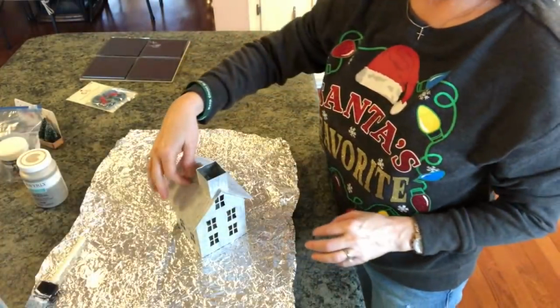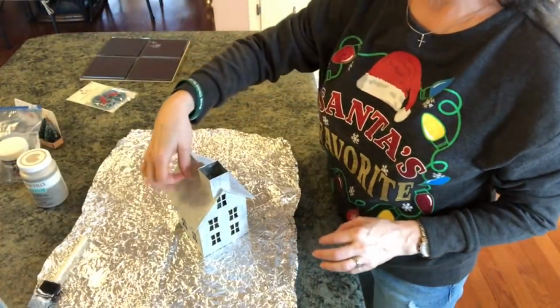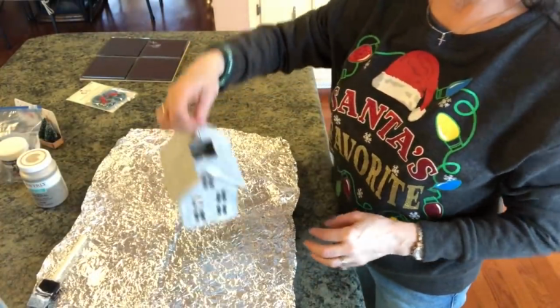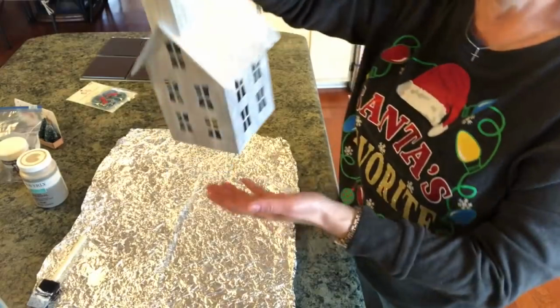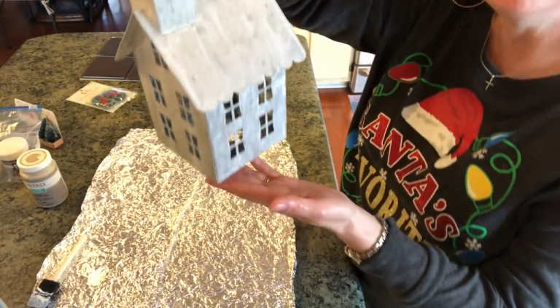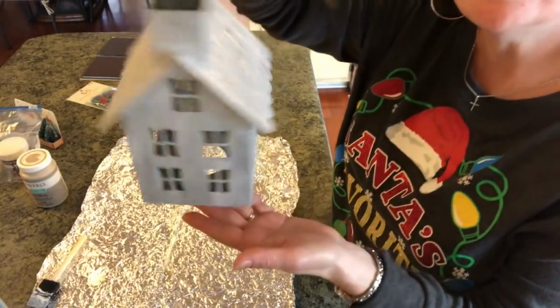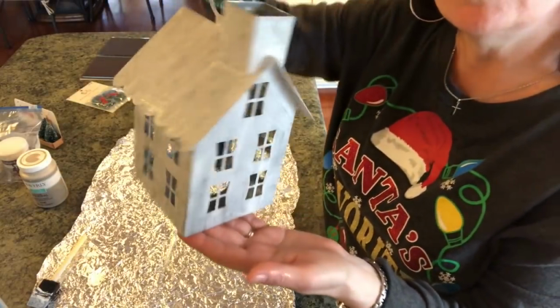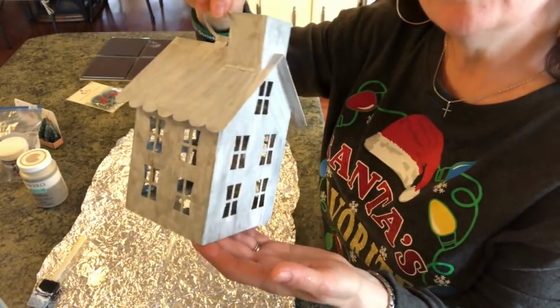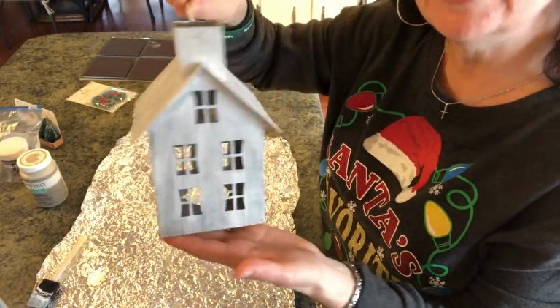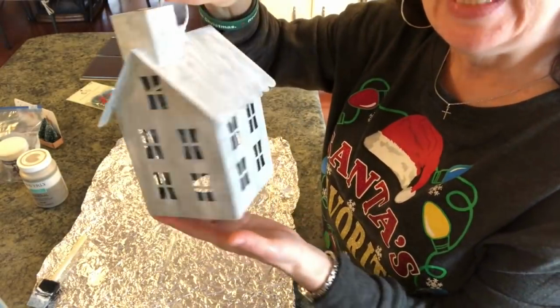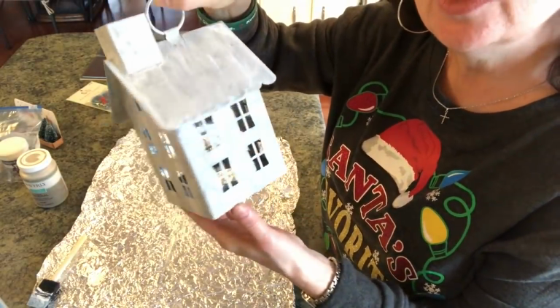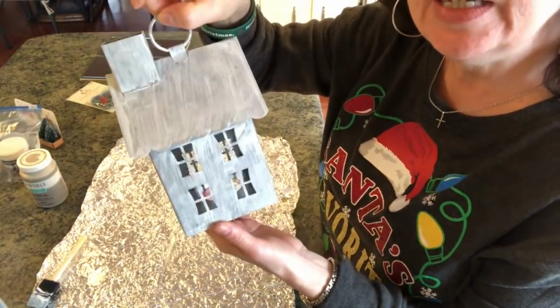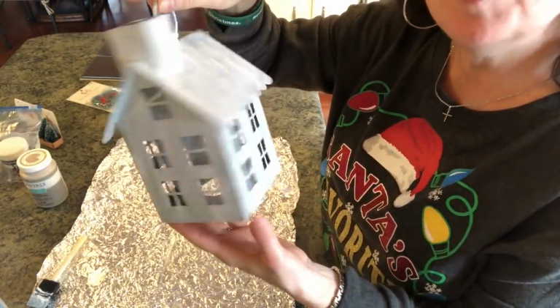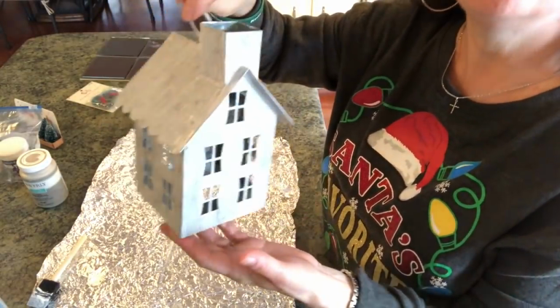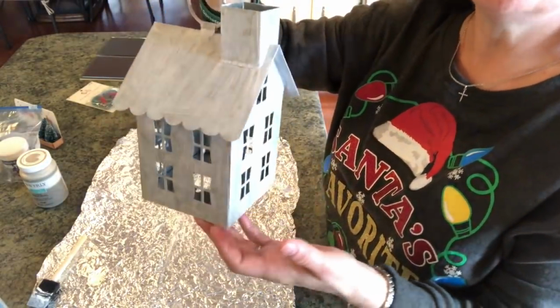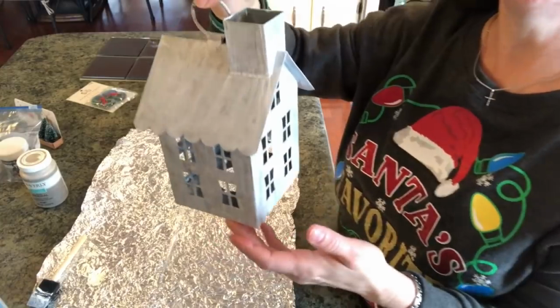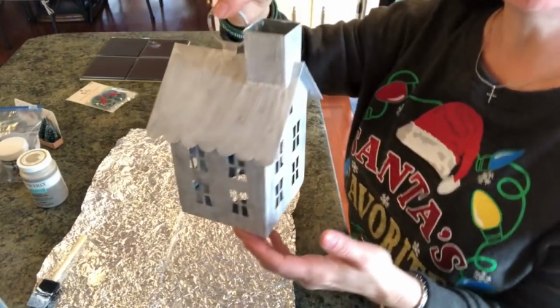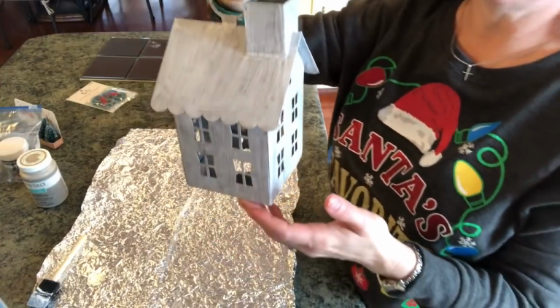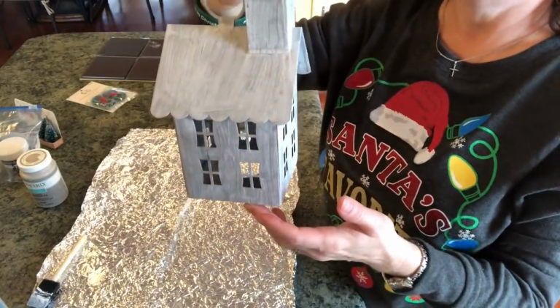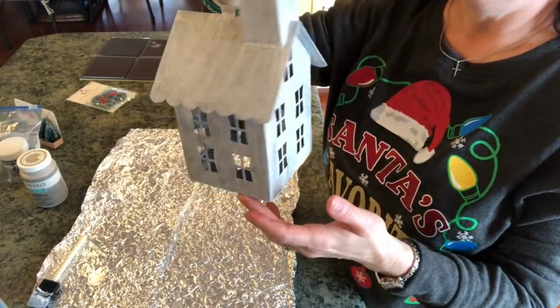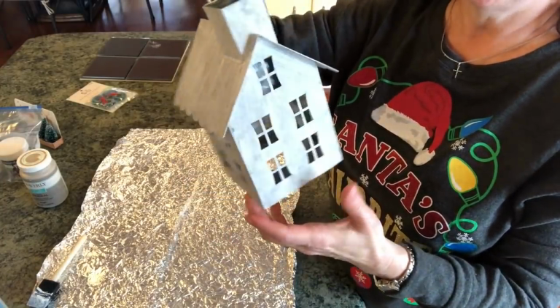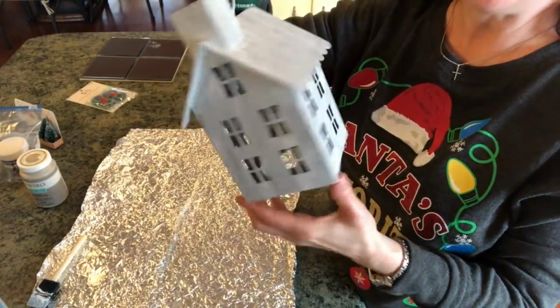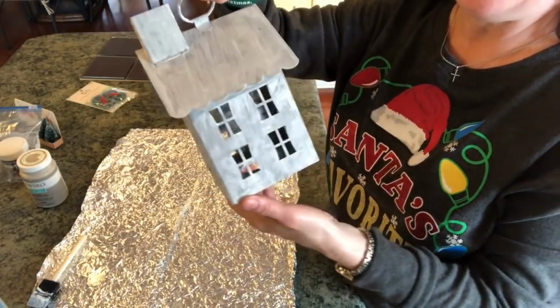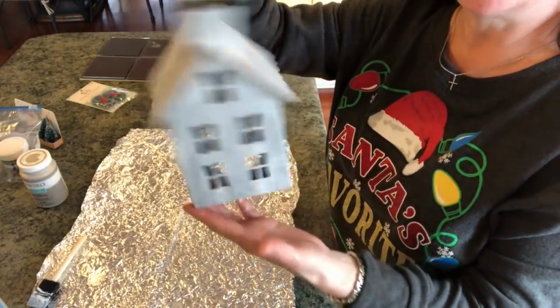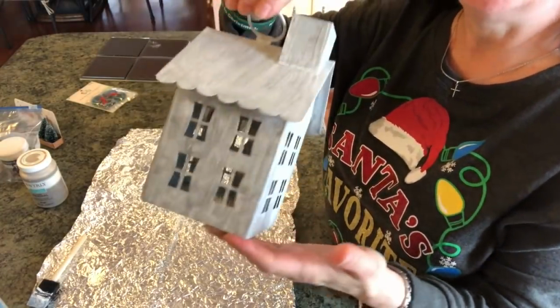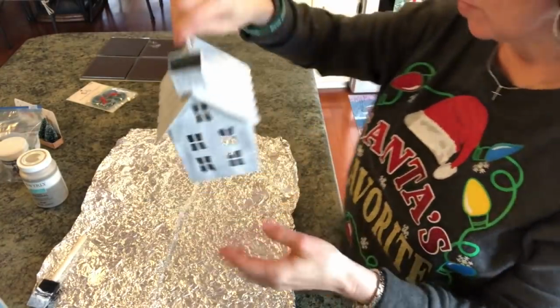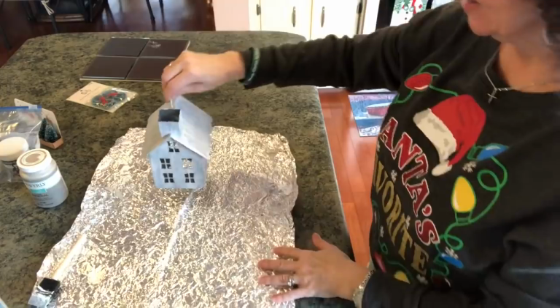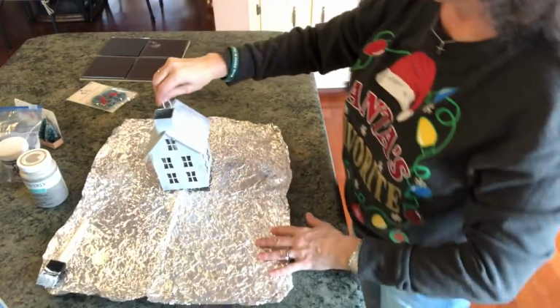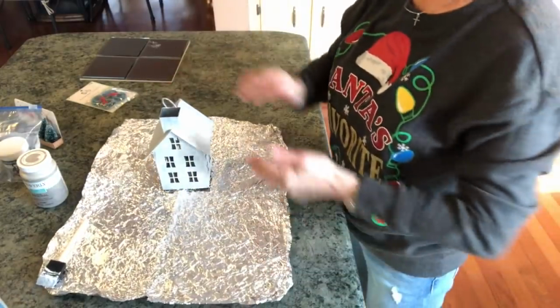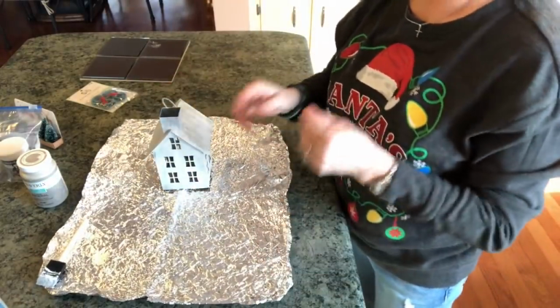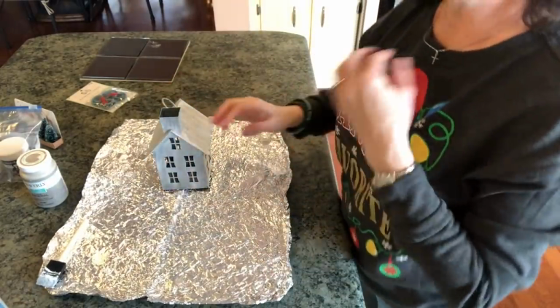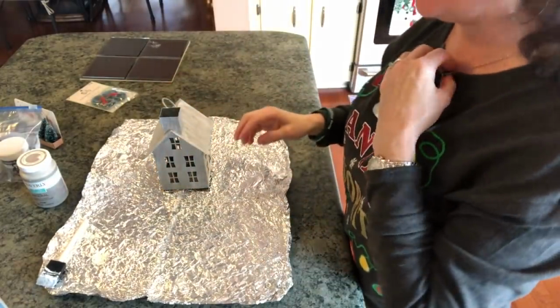Here it is — I have all the gesso on all around it. I took it into the bathroom and used a hairdryer set on warm high this time and dried it. I'm really happy with how that turned out.